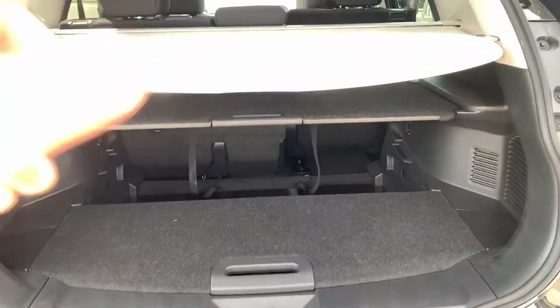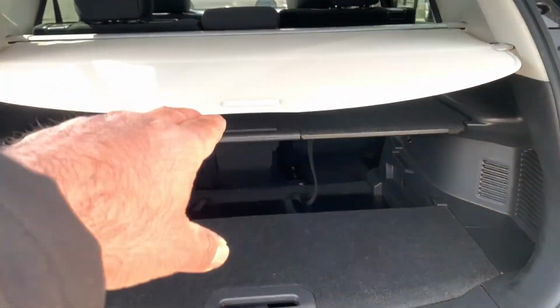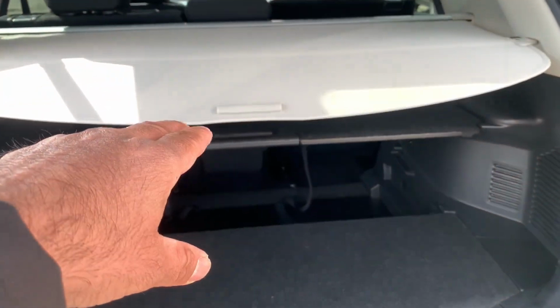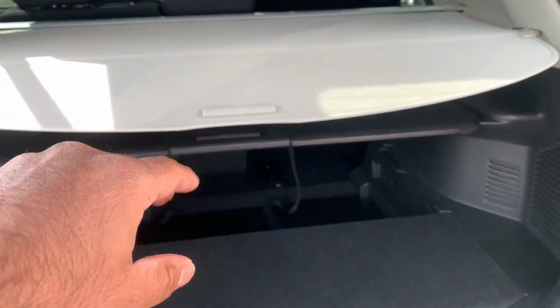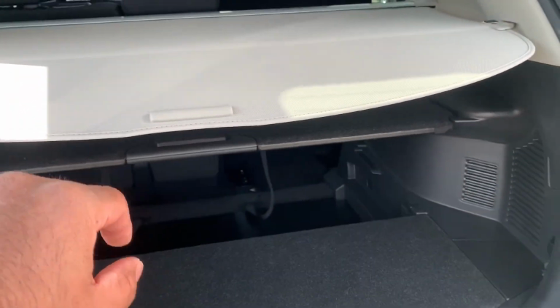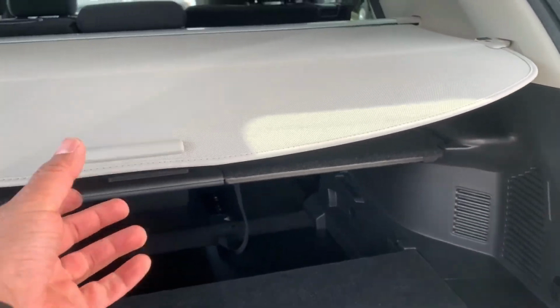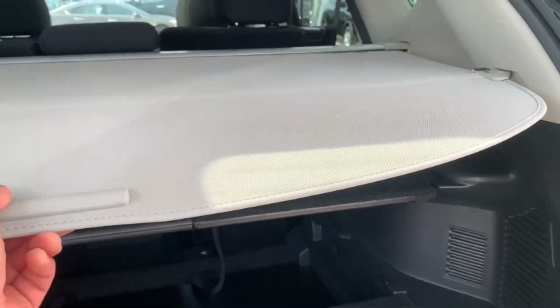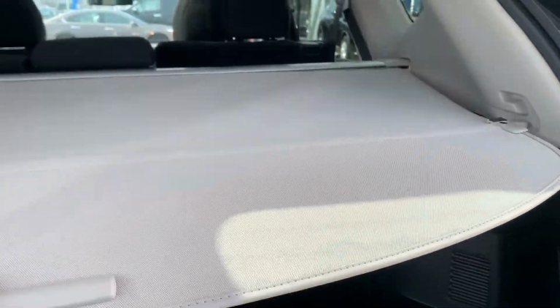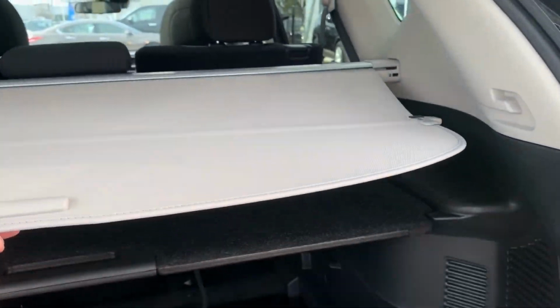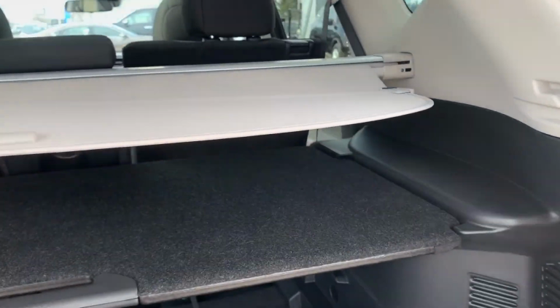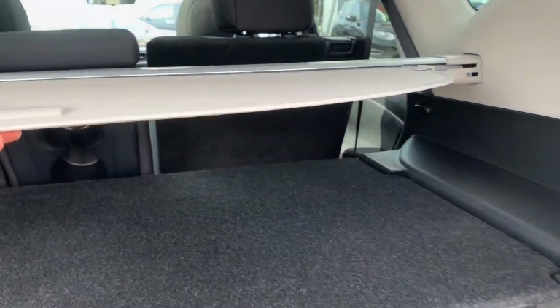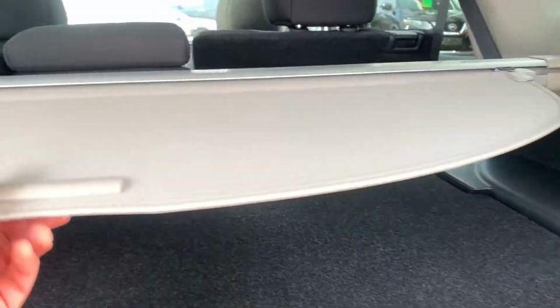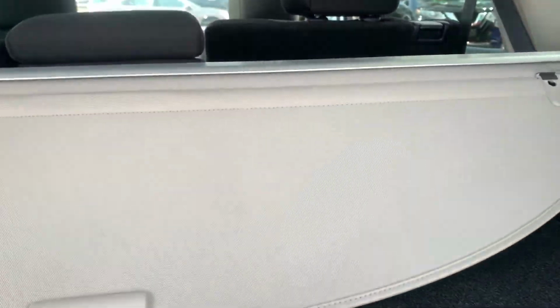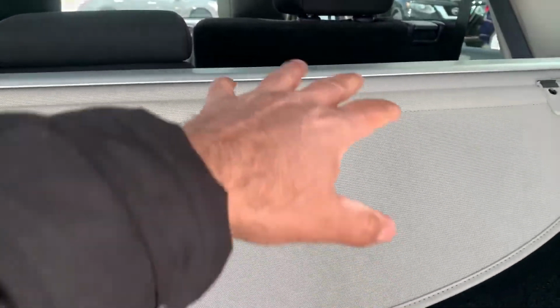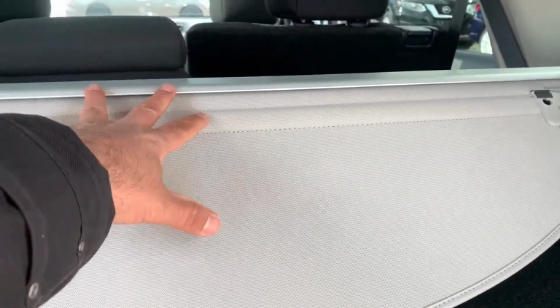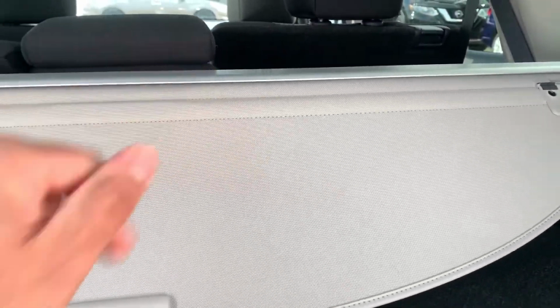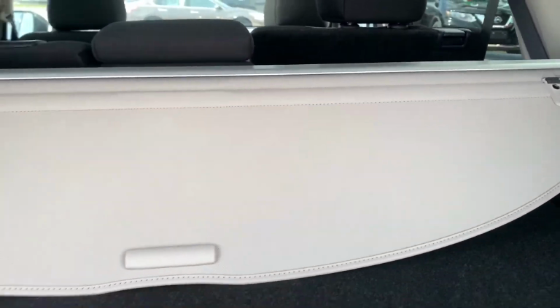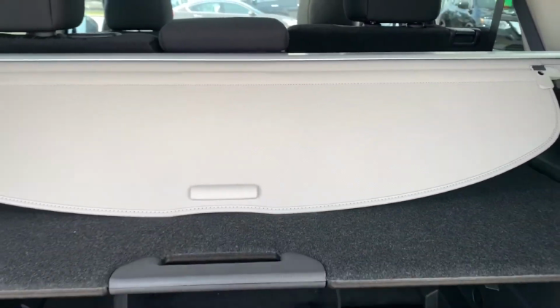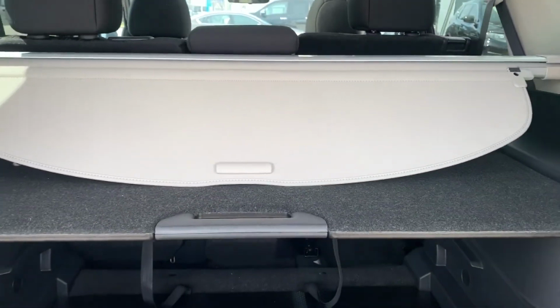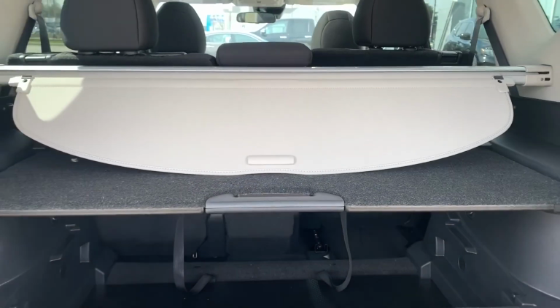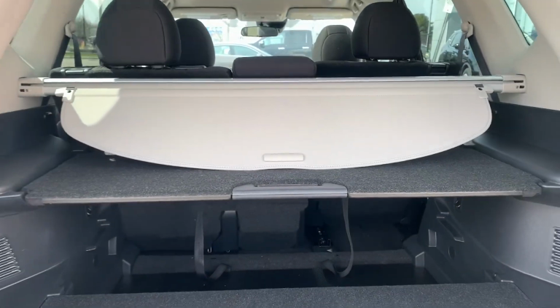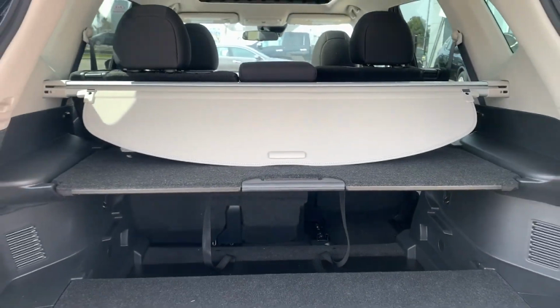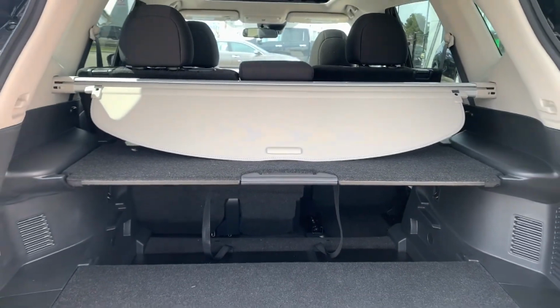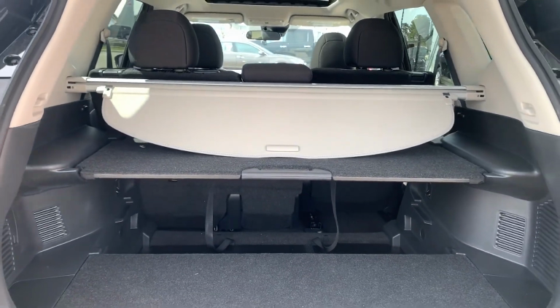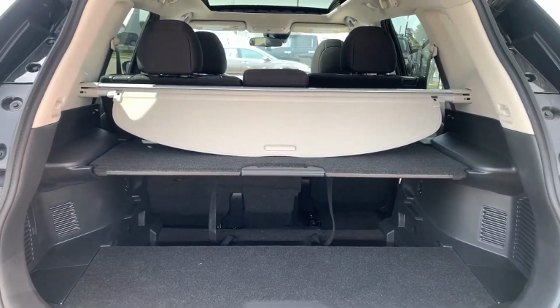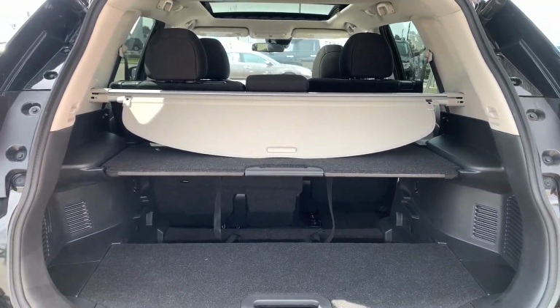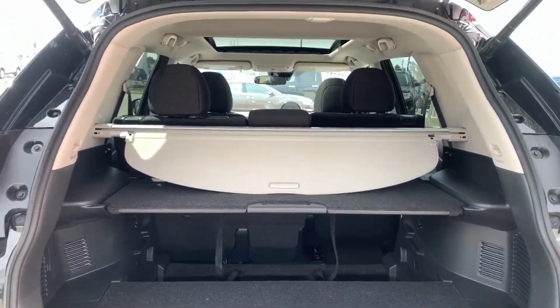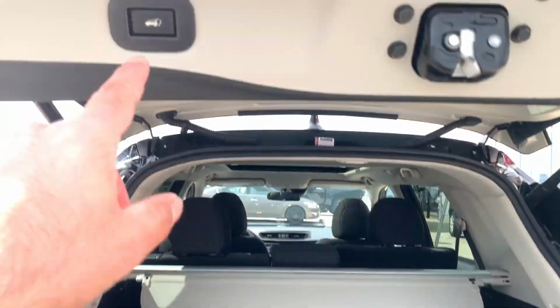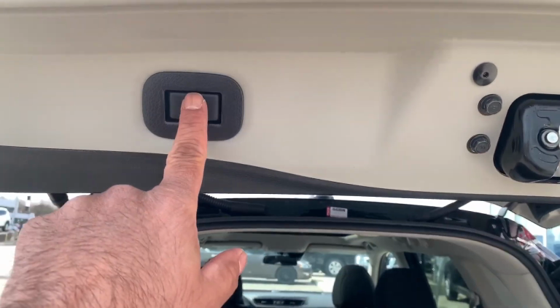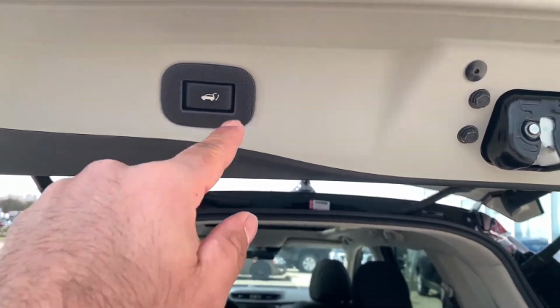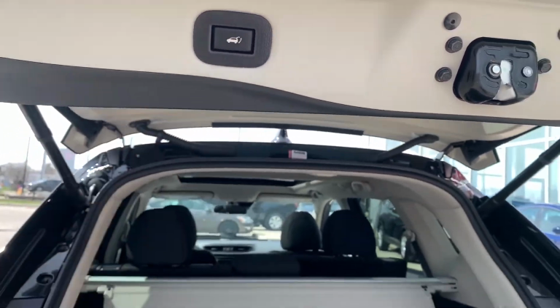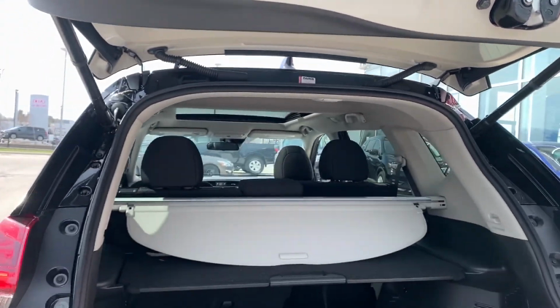The privacy cover does retract and it is also removable if you have taller items that you would like to keep in the trunk of your Nissan Rogue. One touch button to close it up.